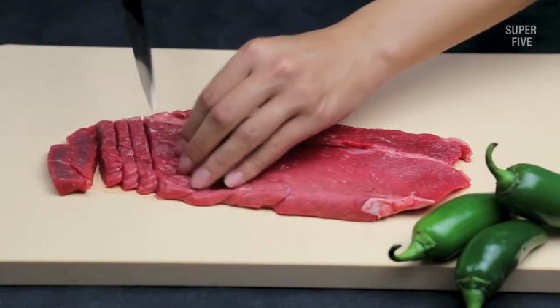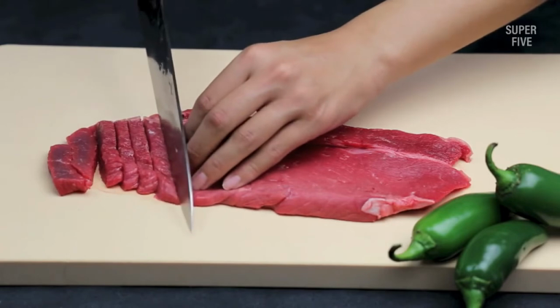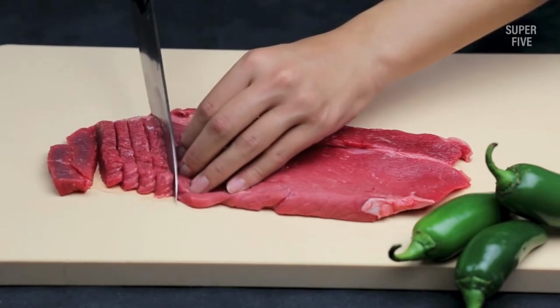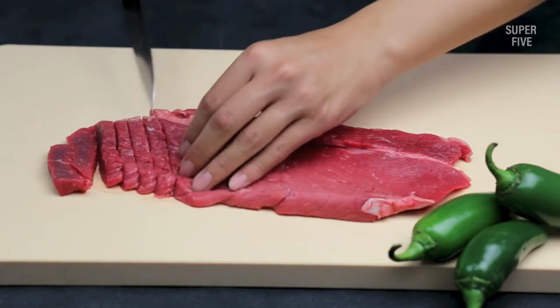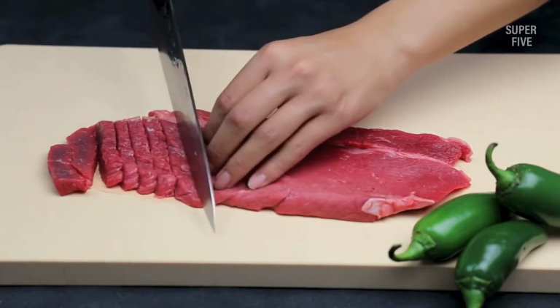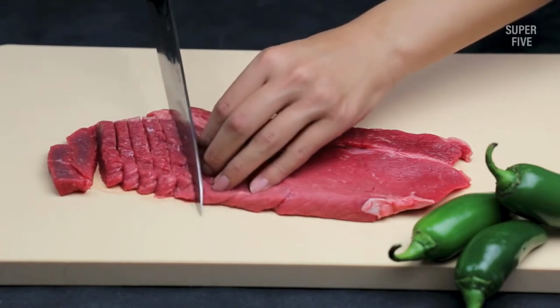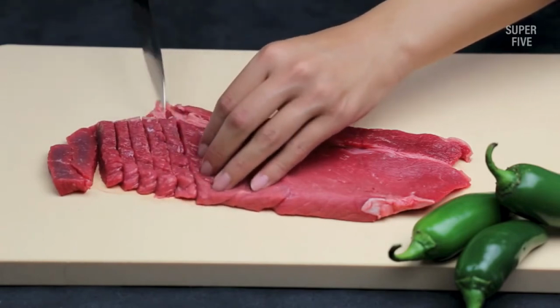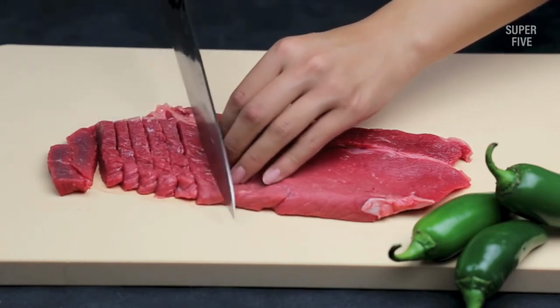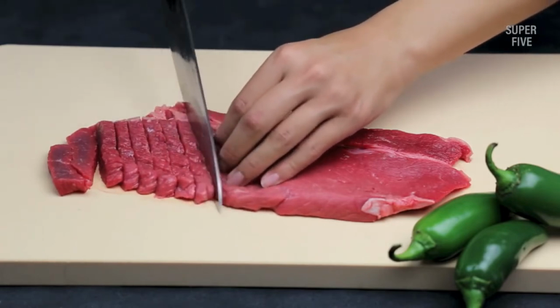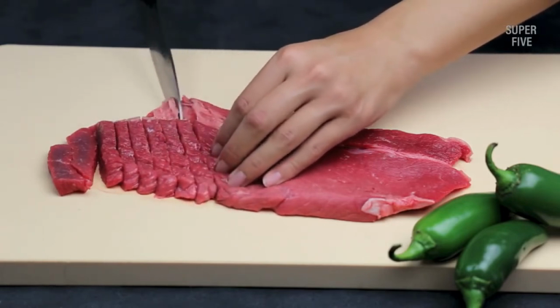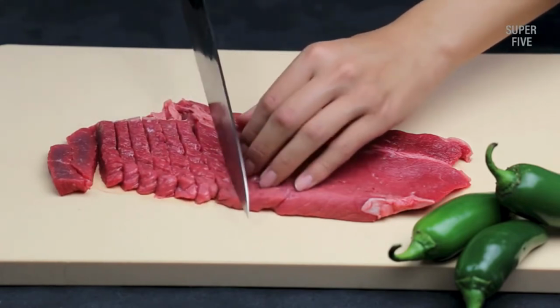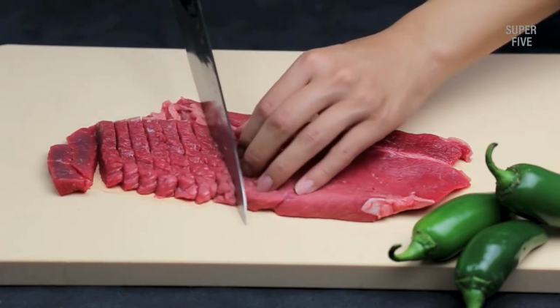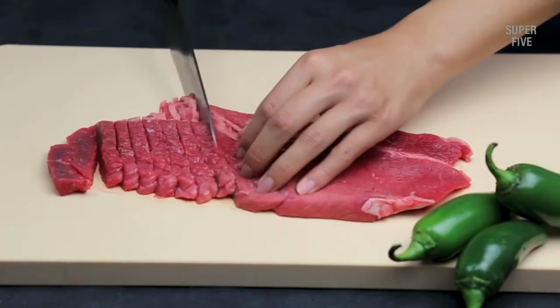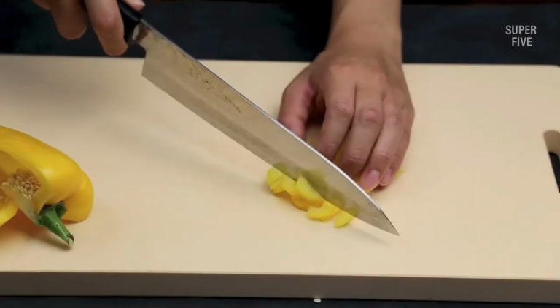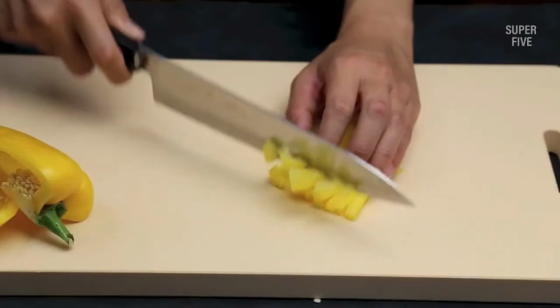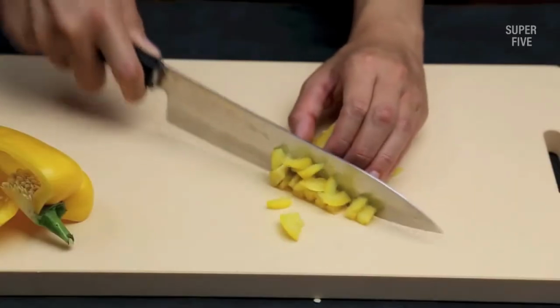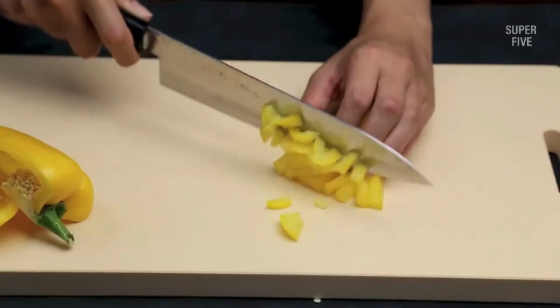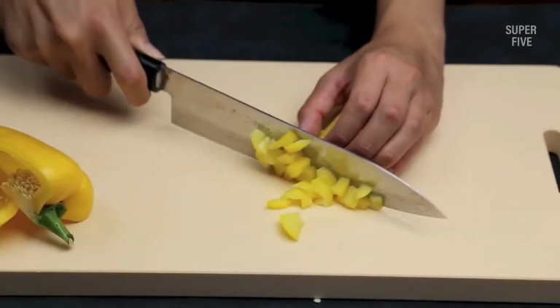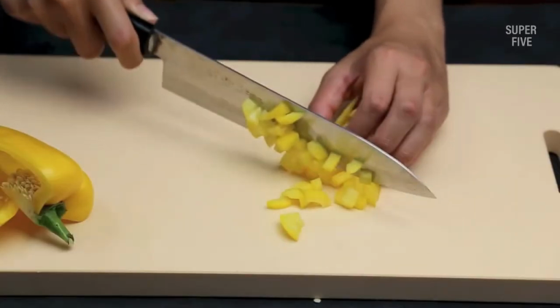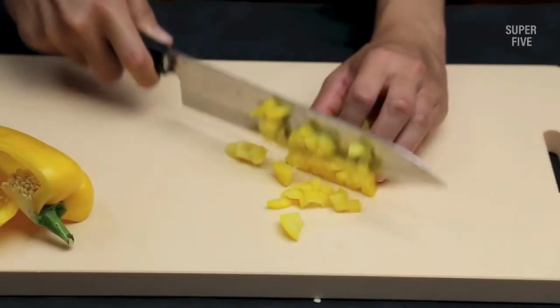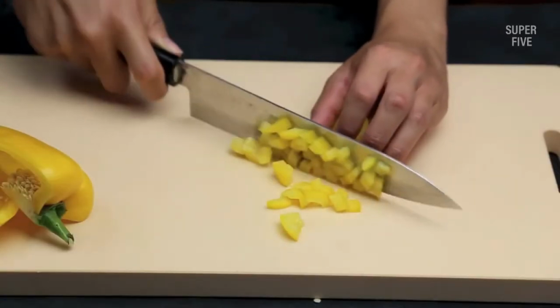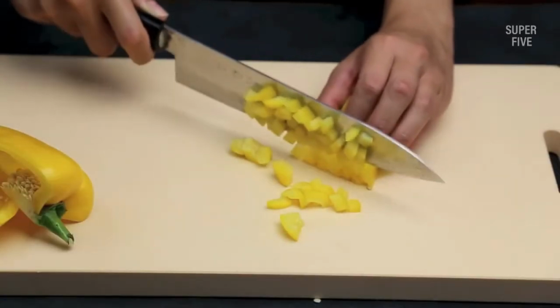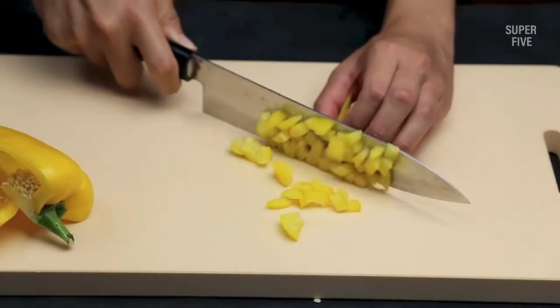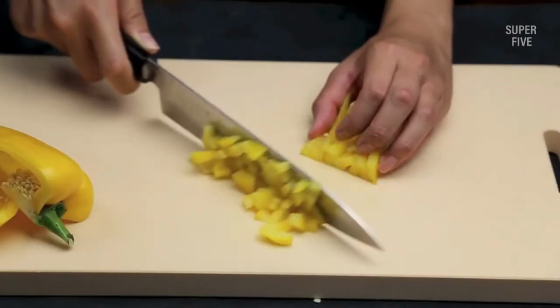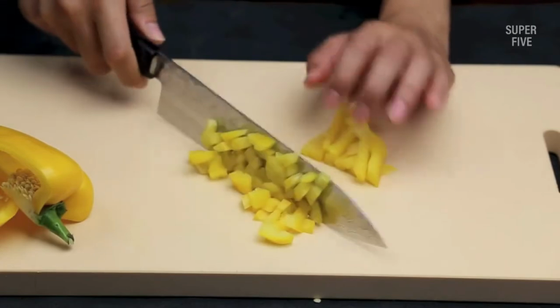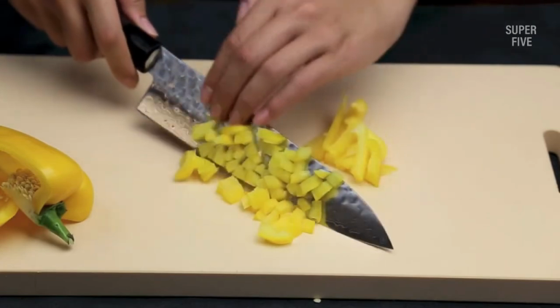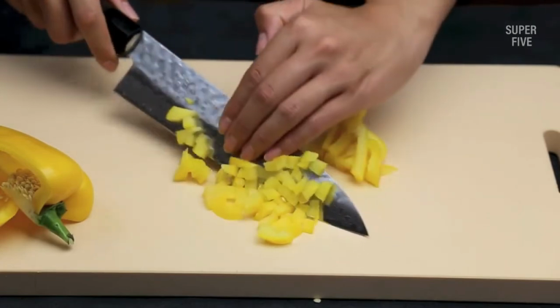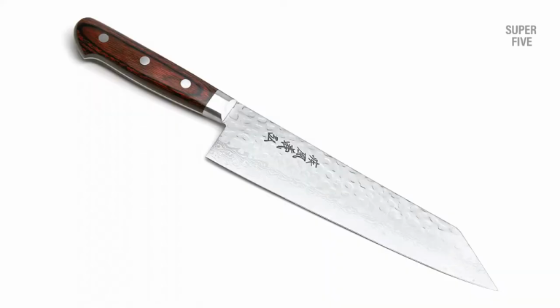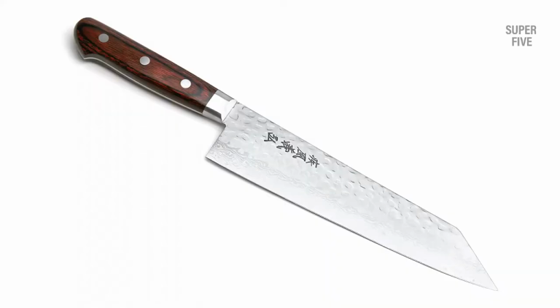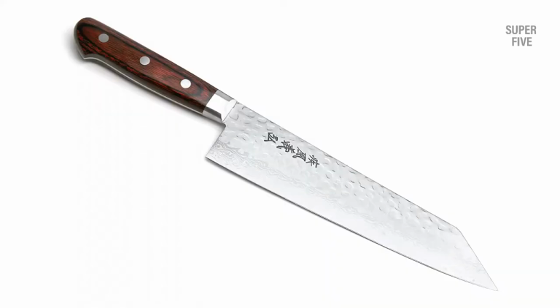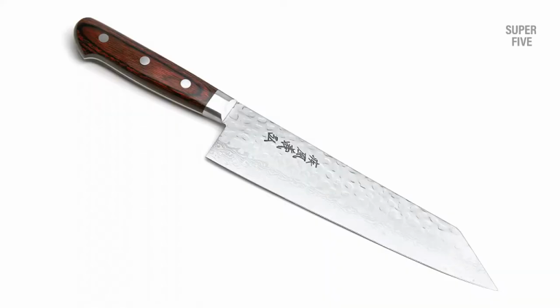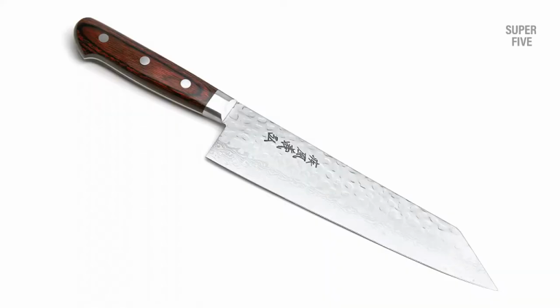Pros: Excellent HRC rating ensures reliability. The ergonomic handle offers a secure grip. Made with a bolster to keep you safe. Suitable for cutting any ingredient. Cons: Can be washed by hand only.